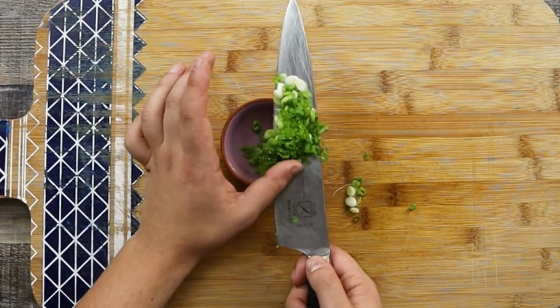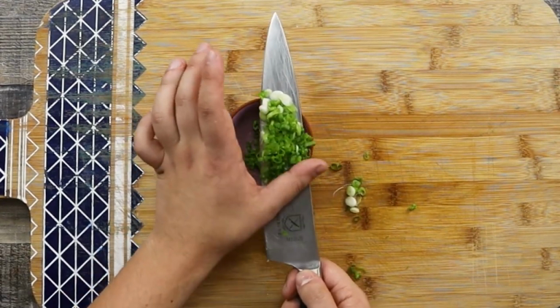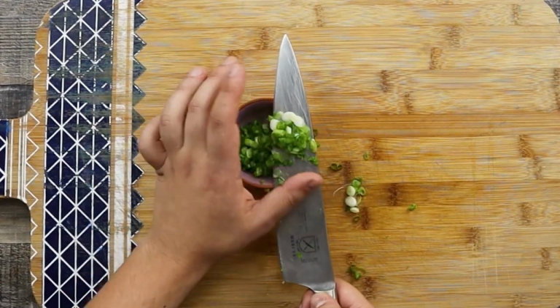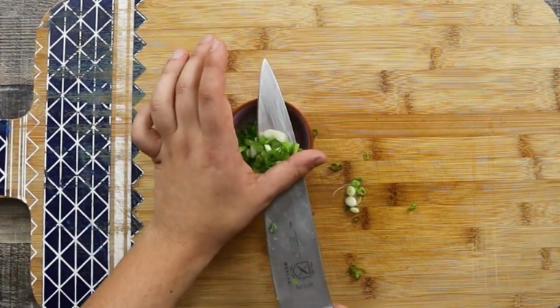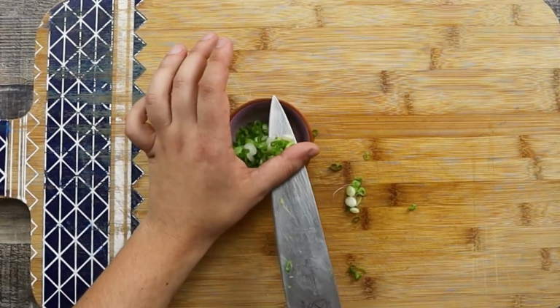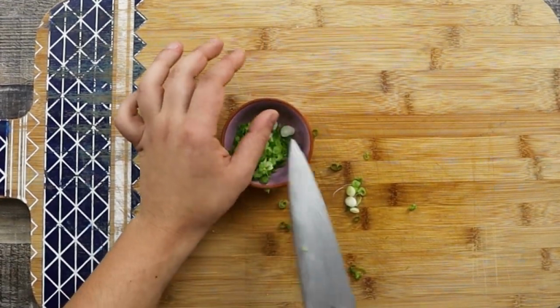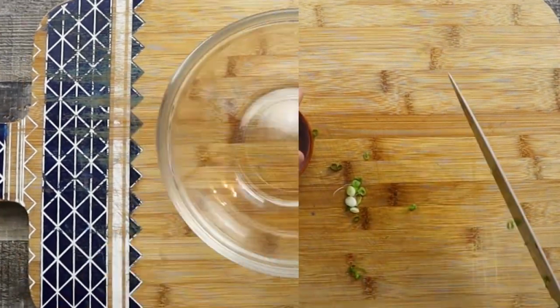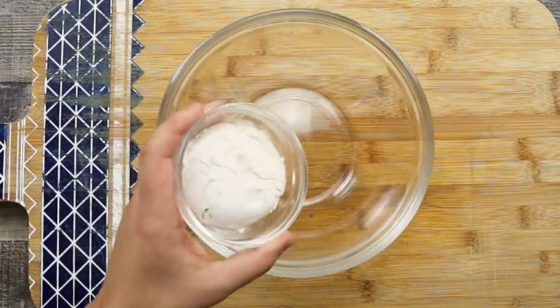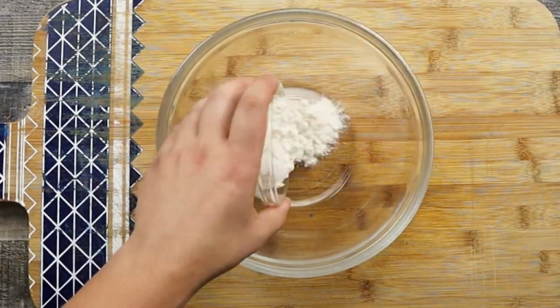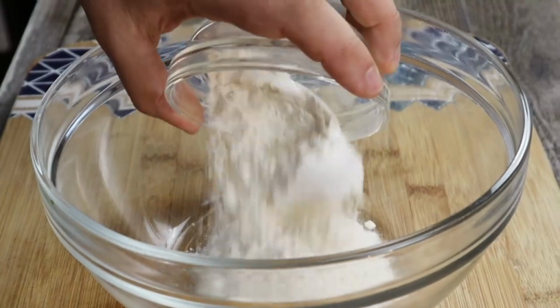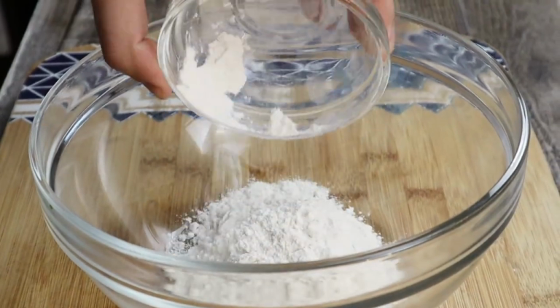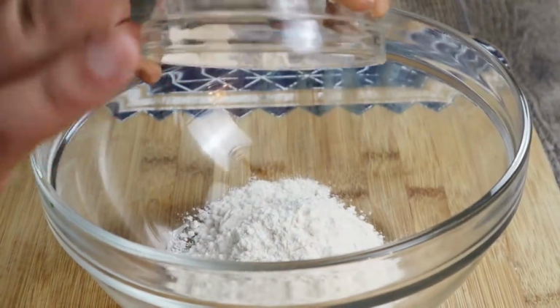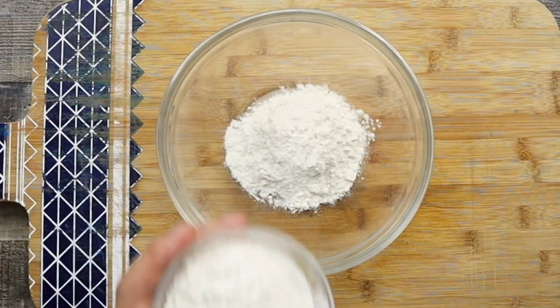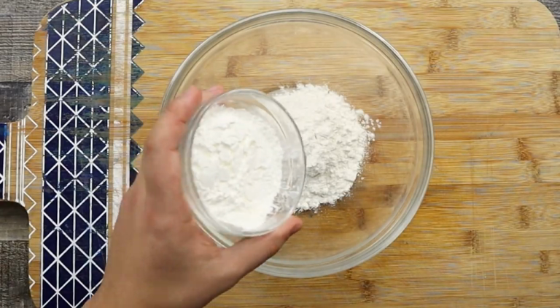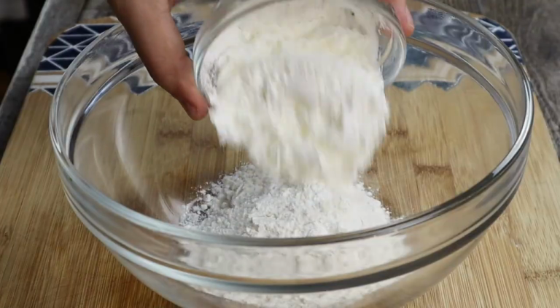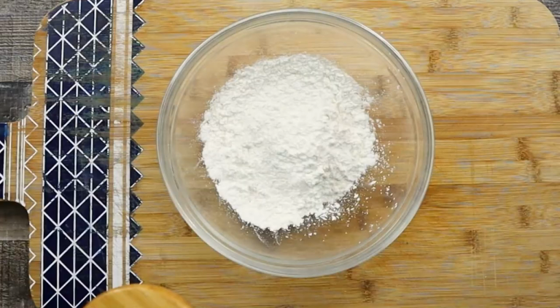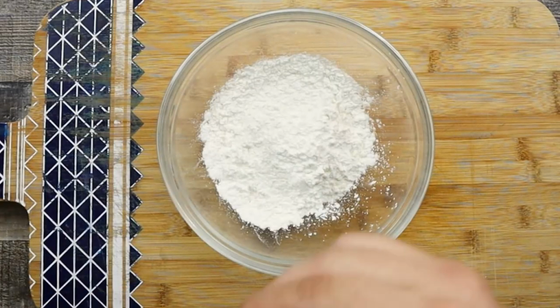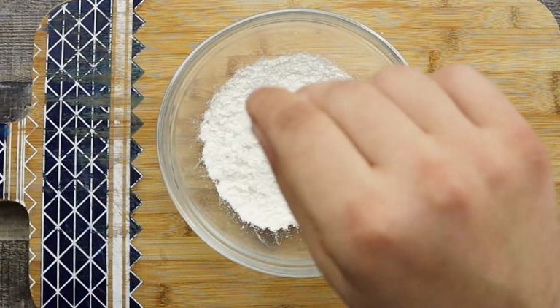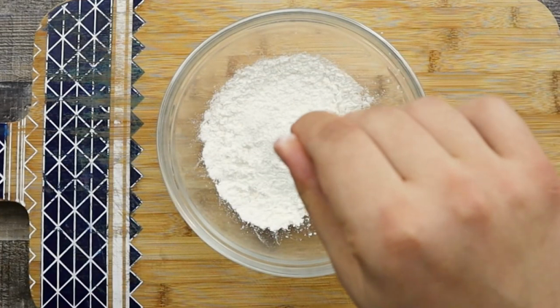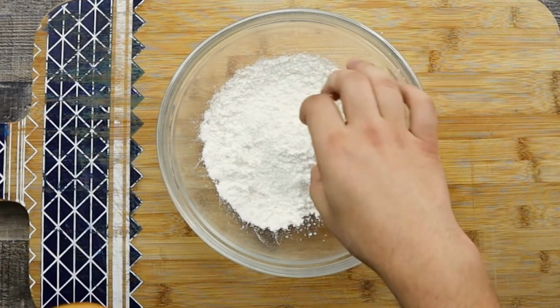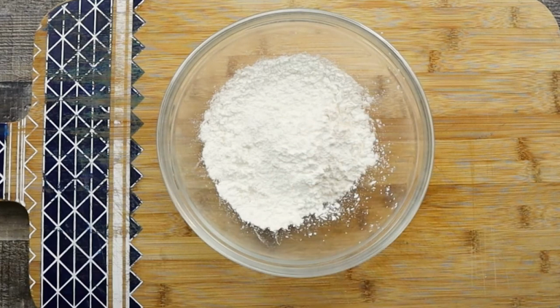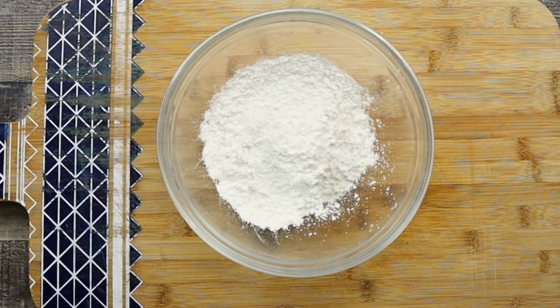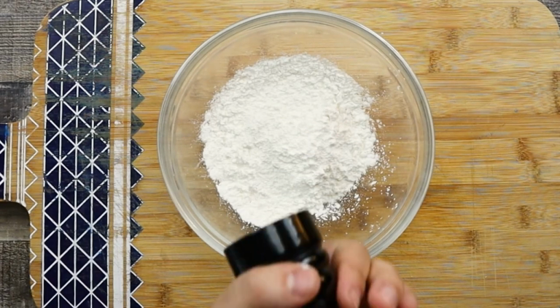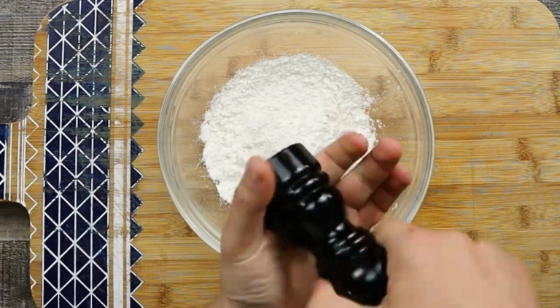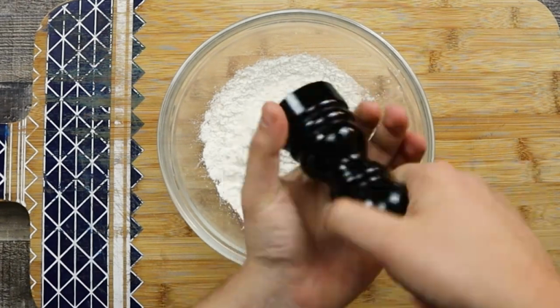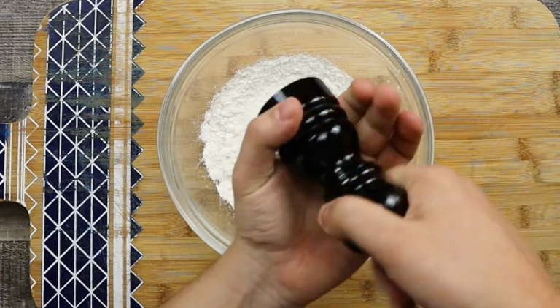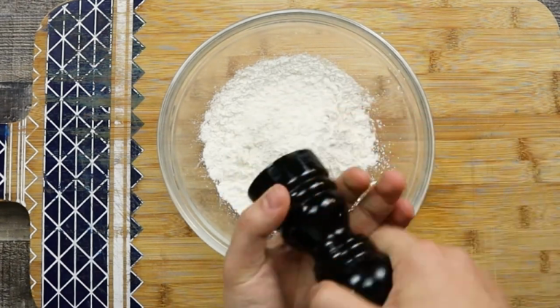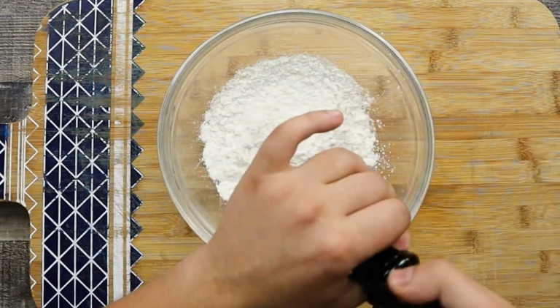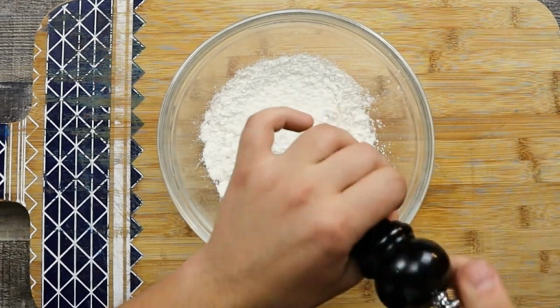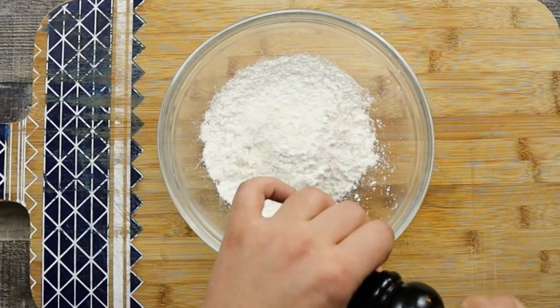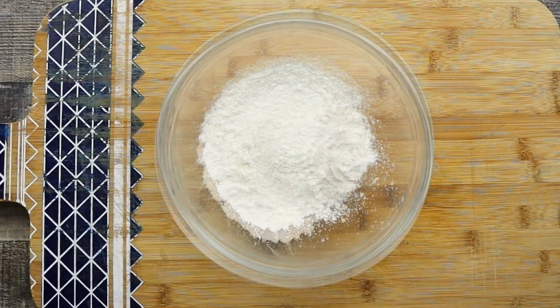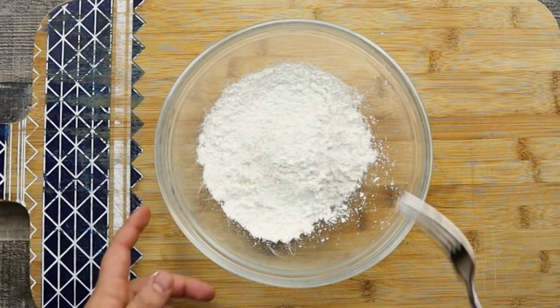I will dredge the chicken in a cornstarch-flour mixture. In a bowl combine half a cup of flour and half a cup of cornstarch. If you have potato starch, you can substitute the cornstarch with it. Season it with some salt and white pepper, then mix it.